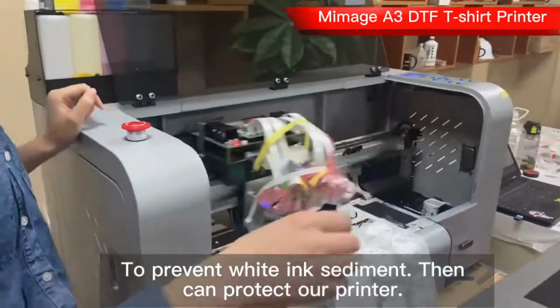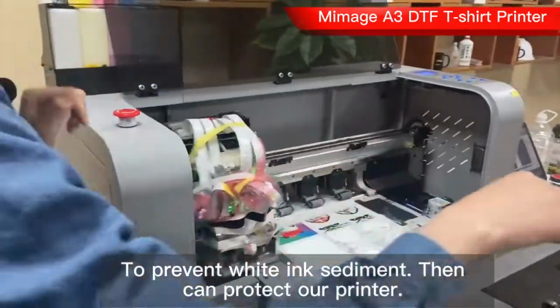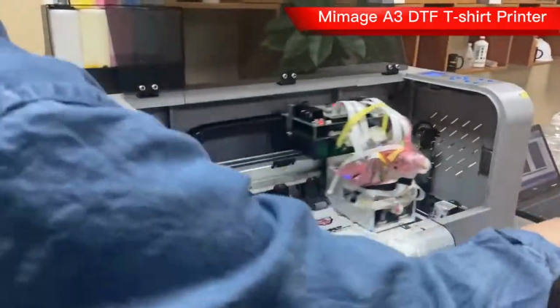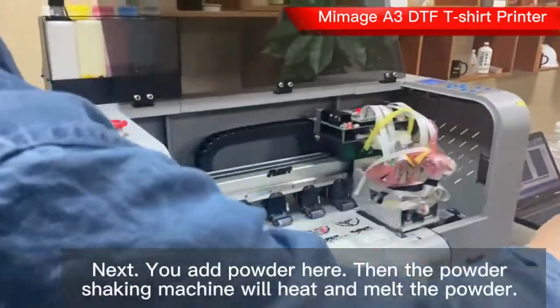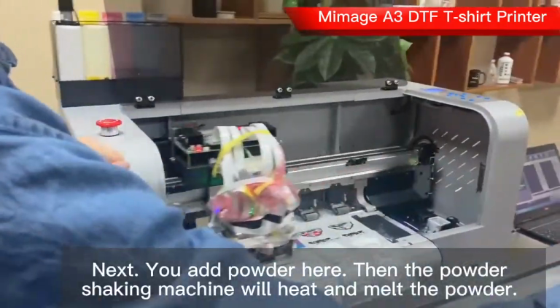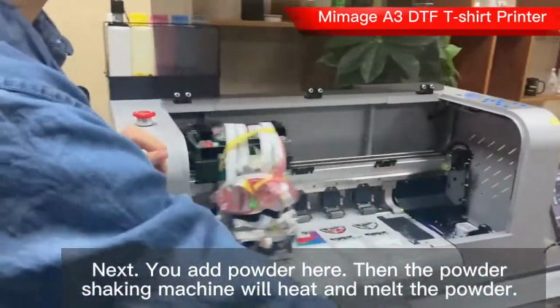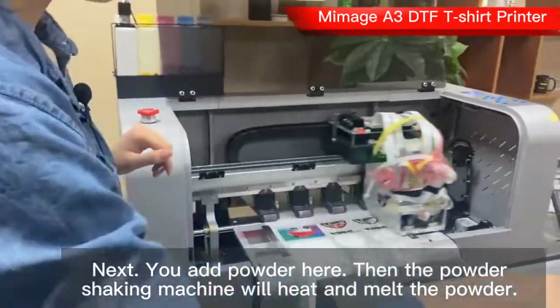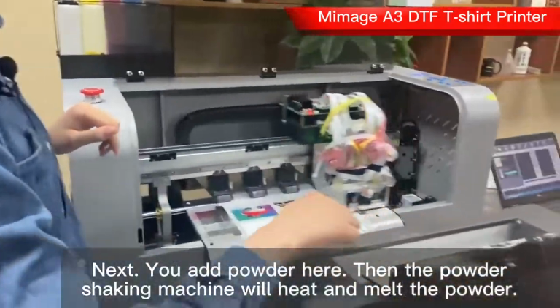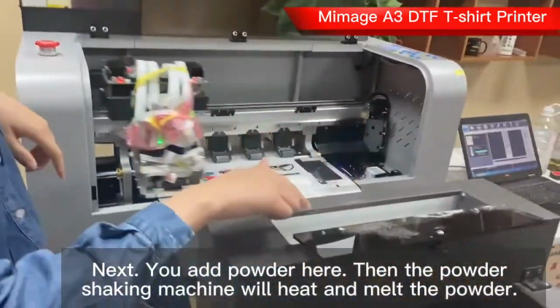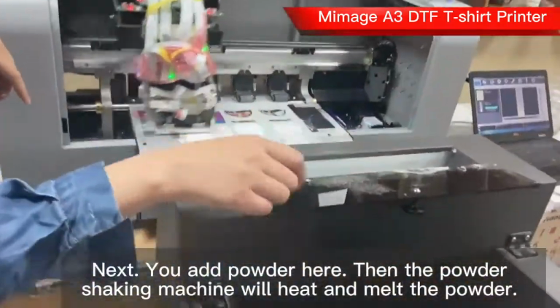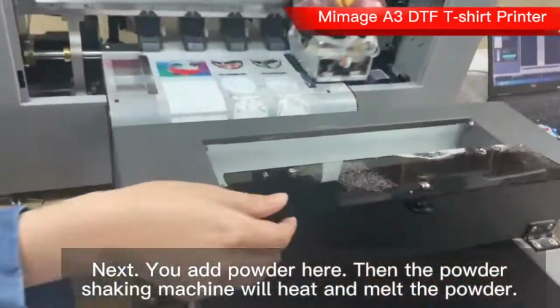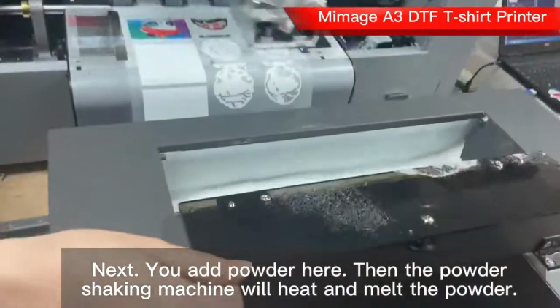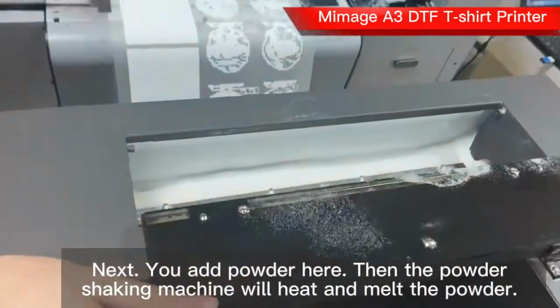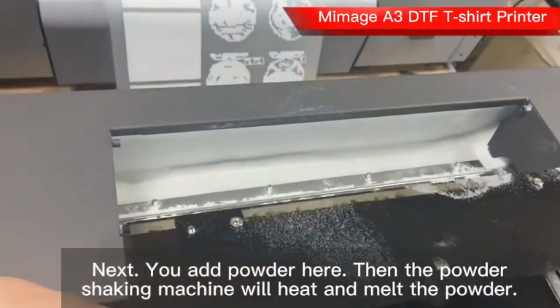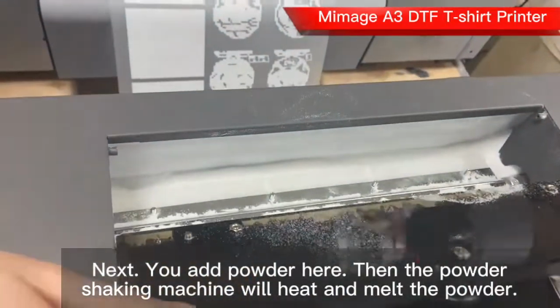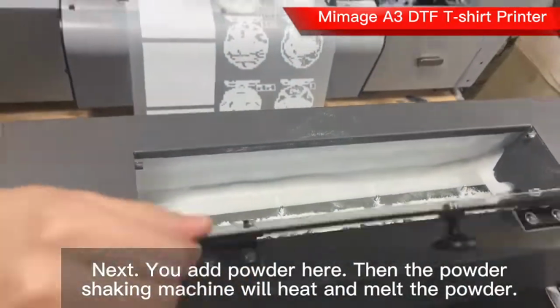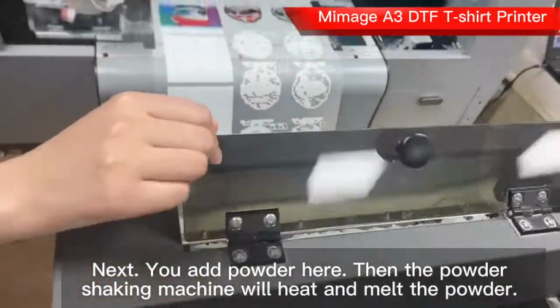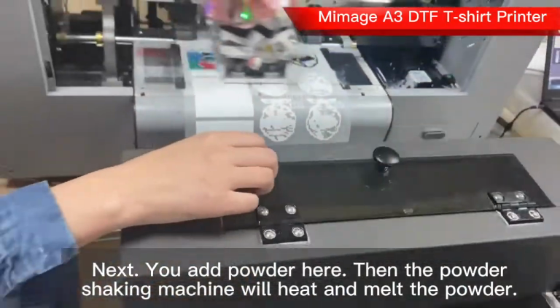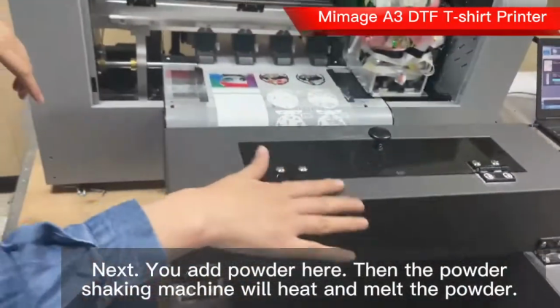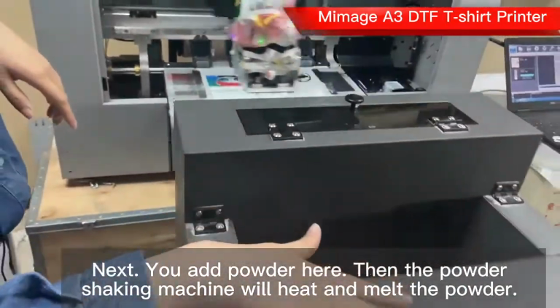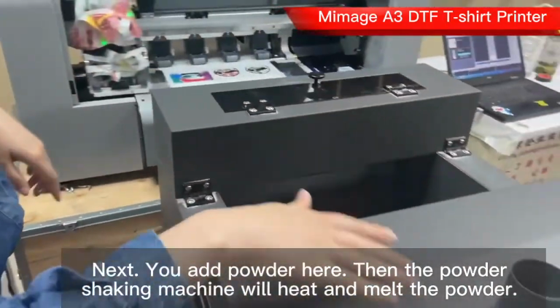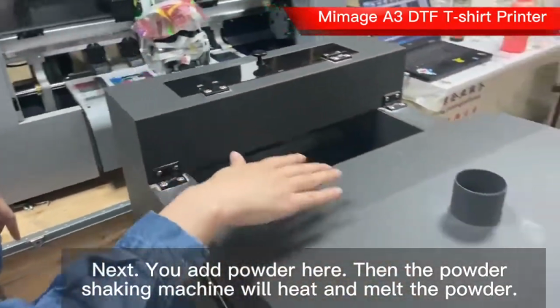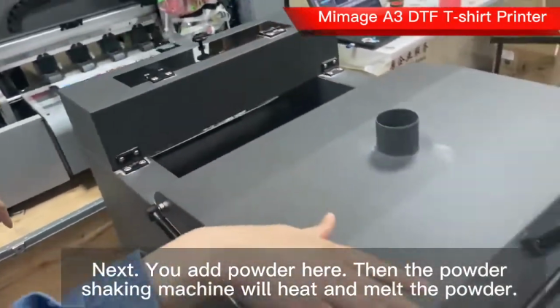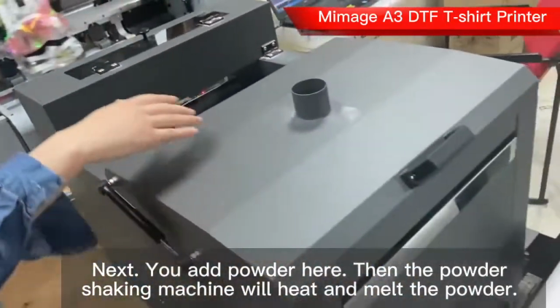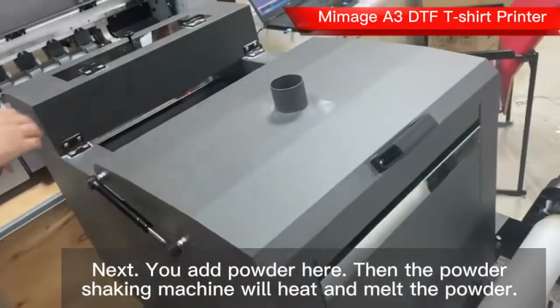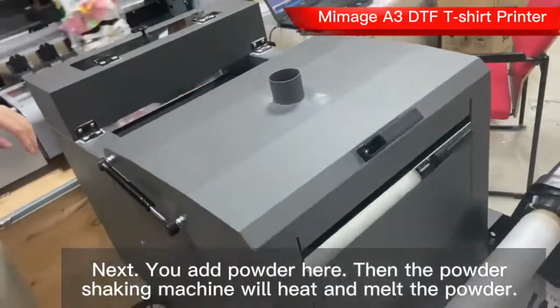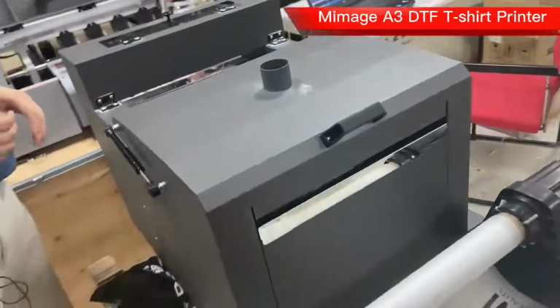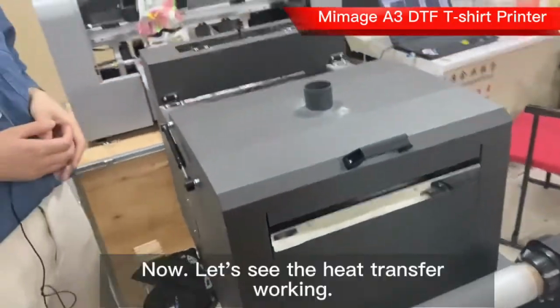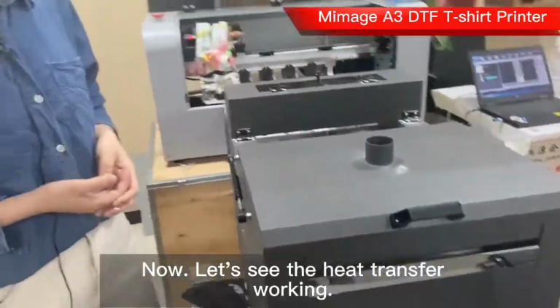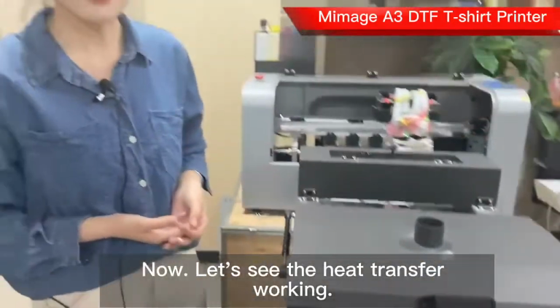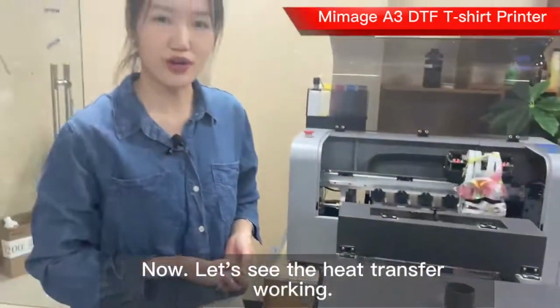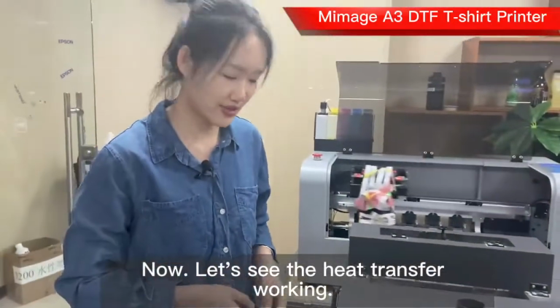After printing, you add powder here. The powder shaking machine will heat and melt the powder. Now let's see the heat press working process.